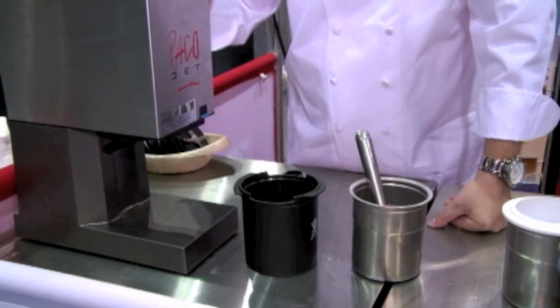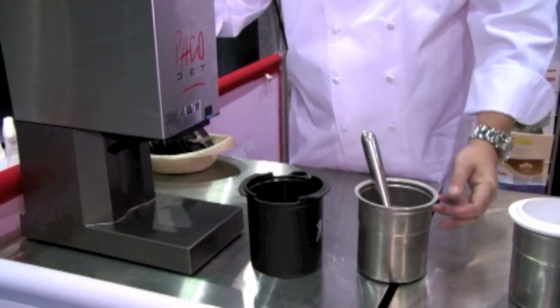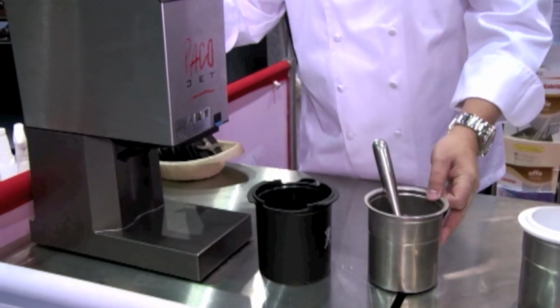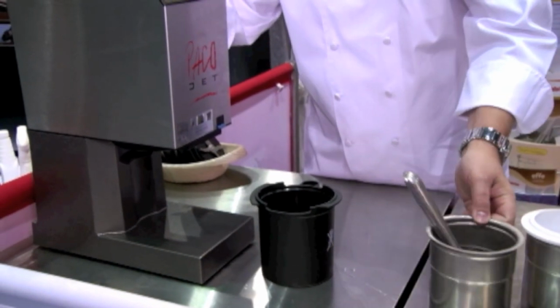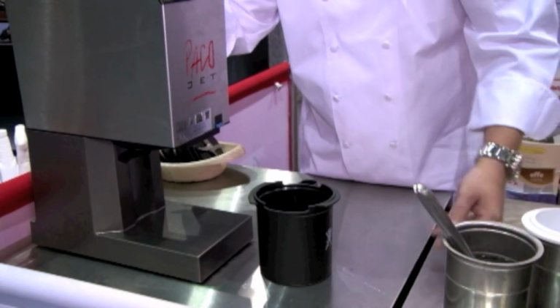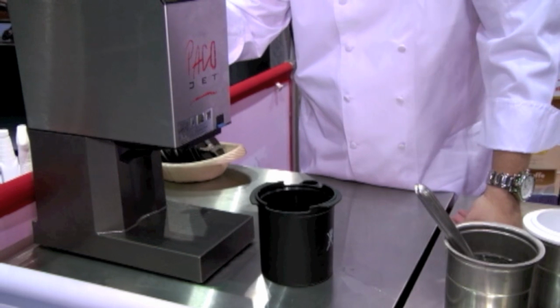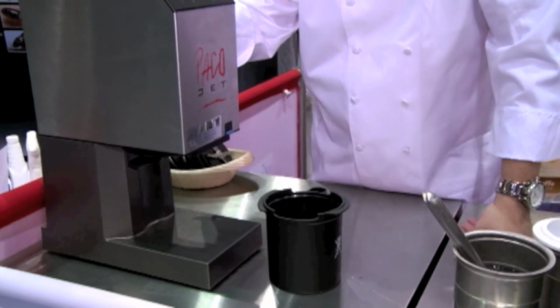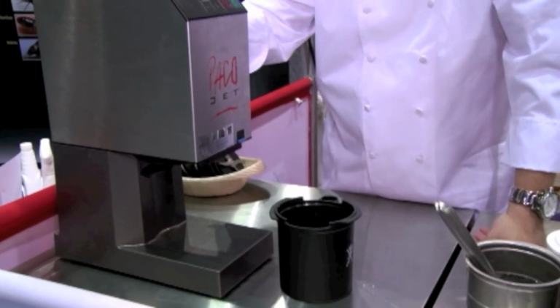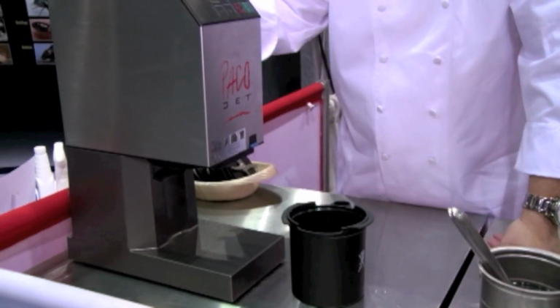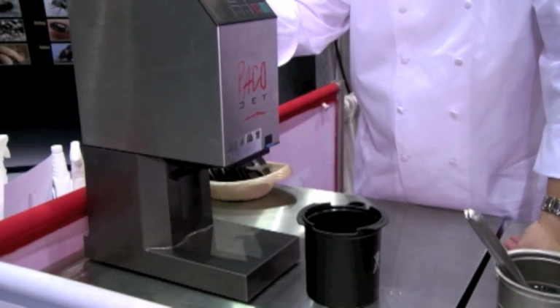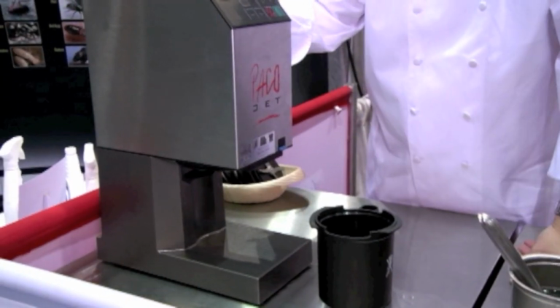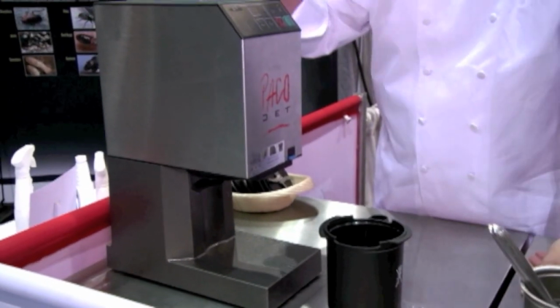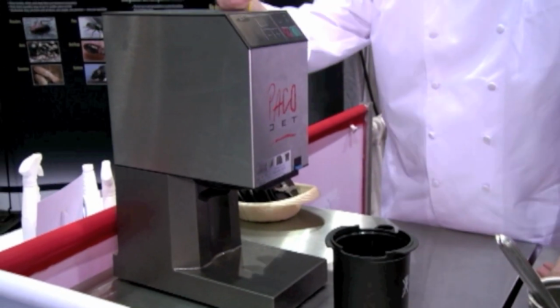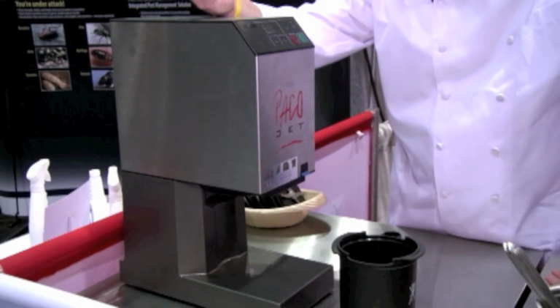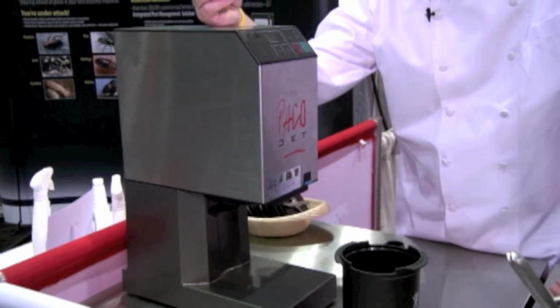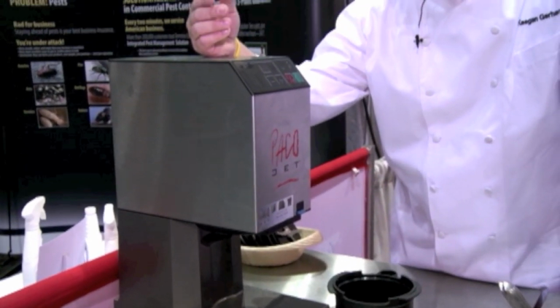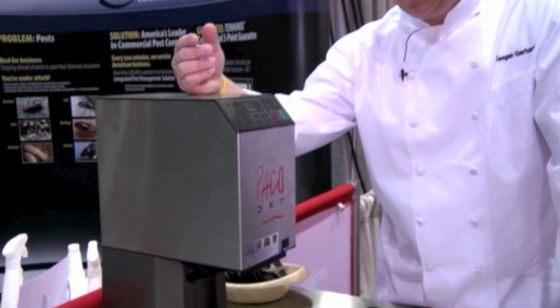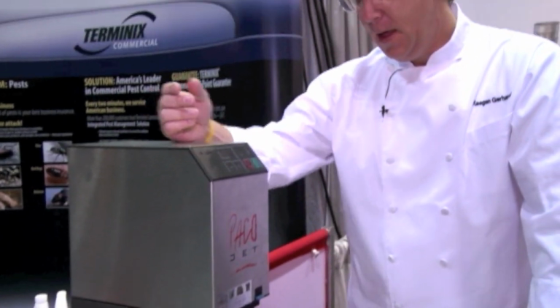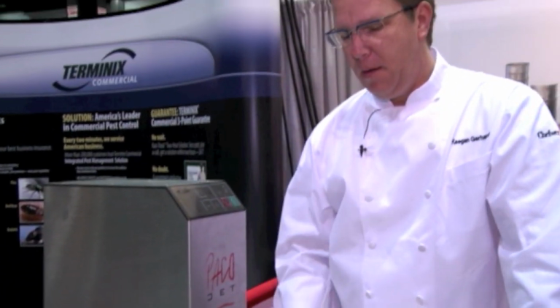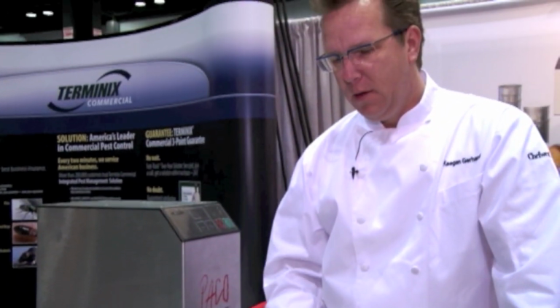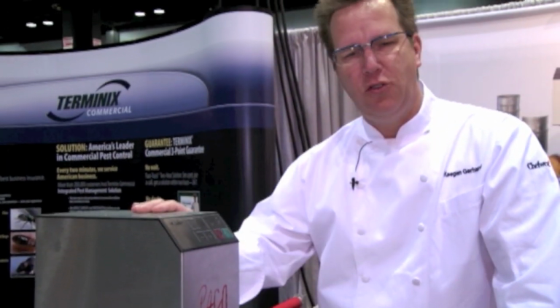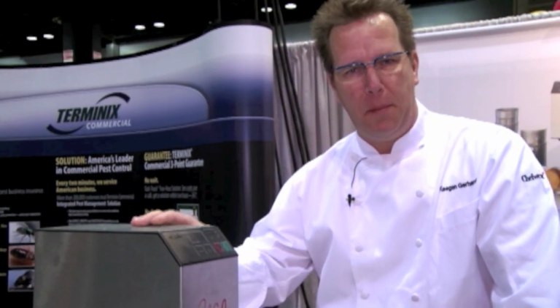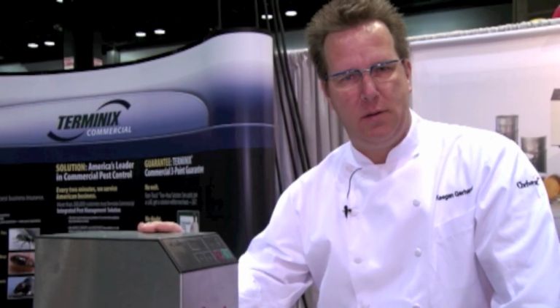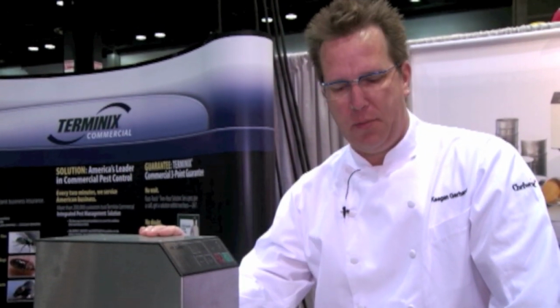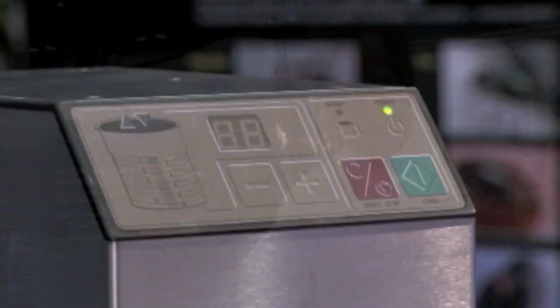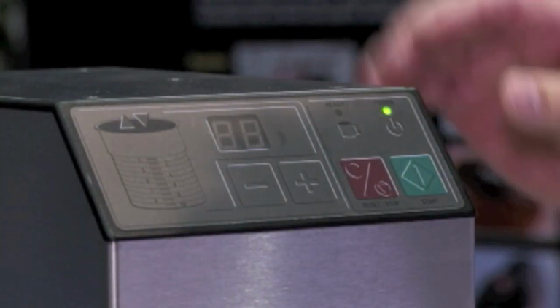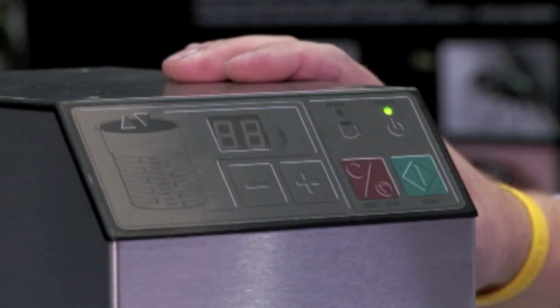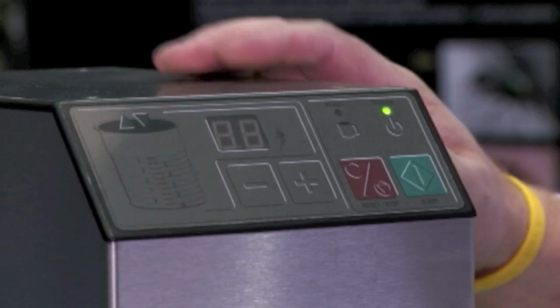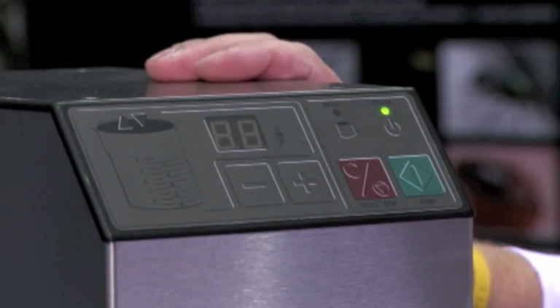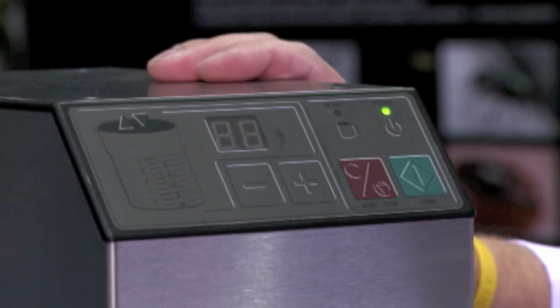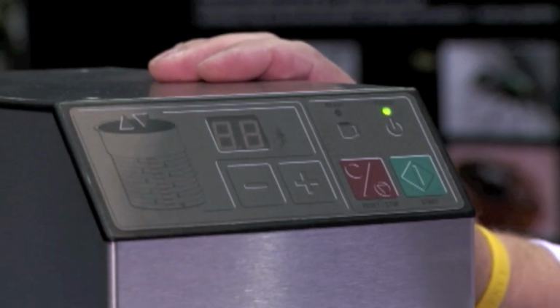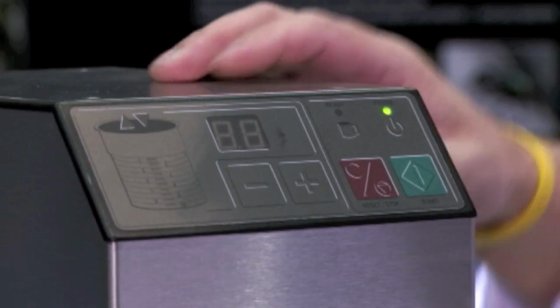What you need to know is this doesn't make your ice cream, sorbet, or gelato base. What it does is it turns the ice cream — spins the ice cream, if you will. We call it, PacoJet calls it, Paco-tizing the product. It's a really simple operation, something I love about it.